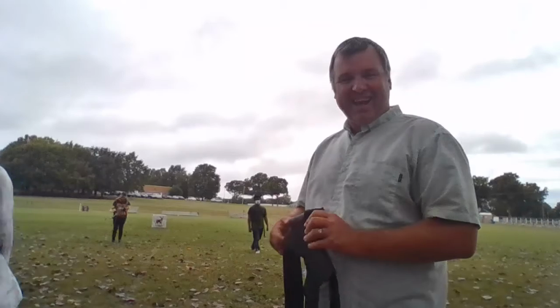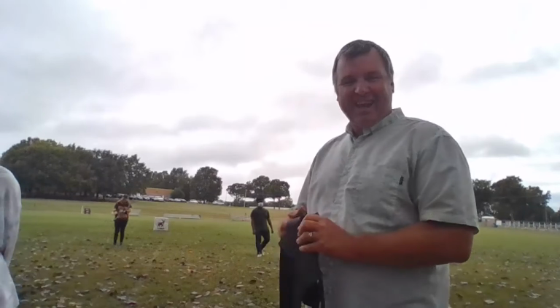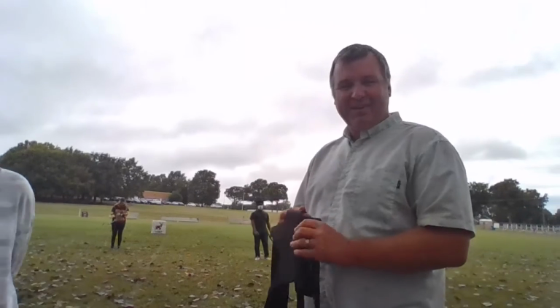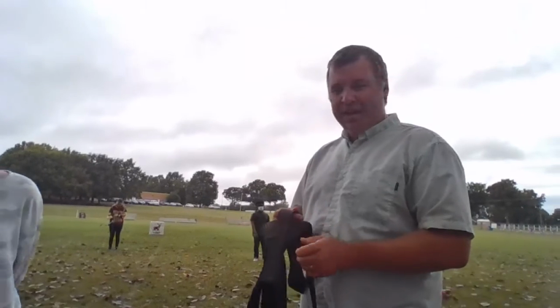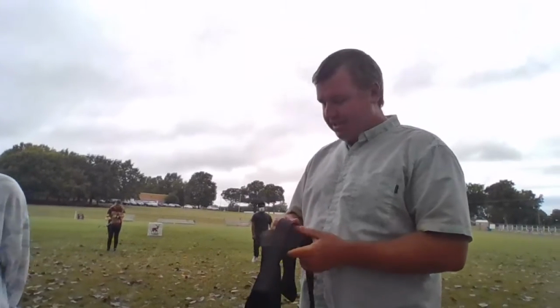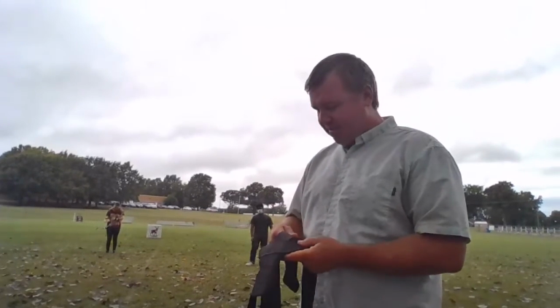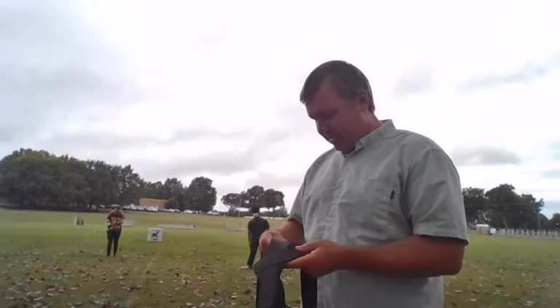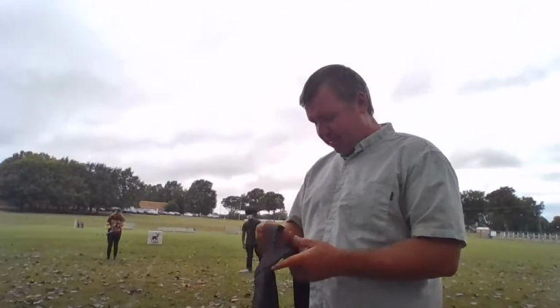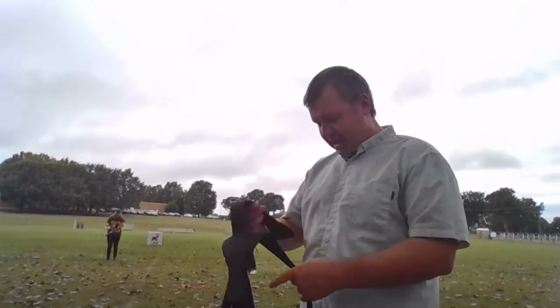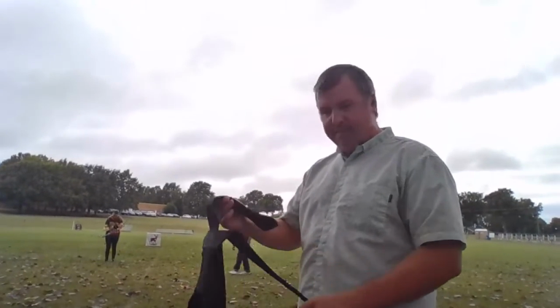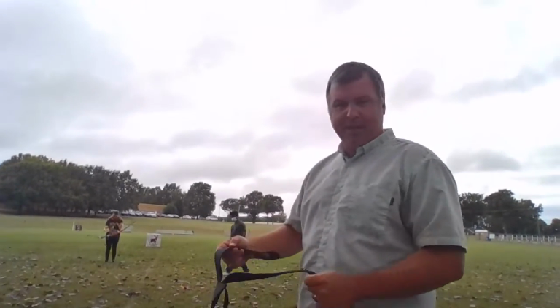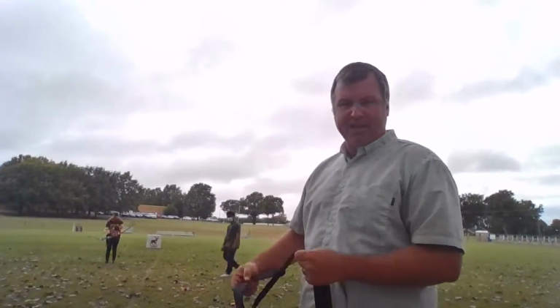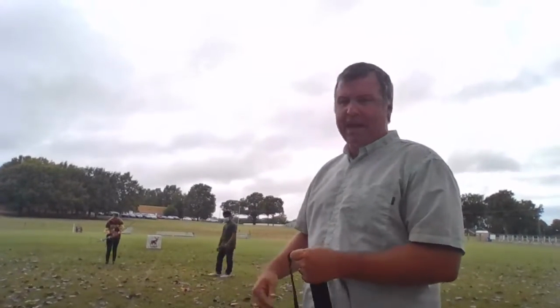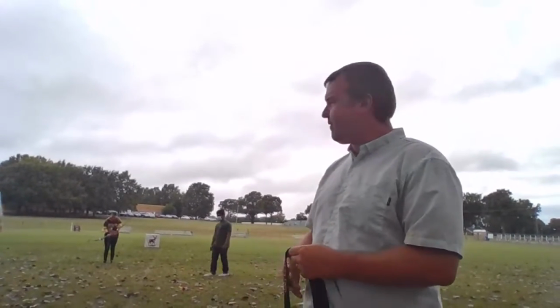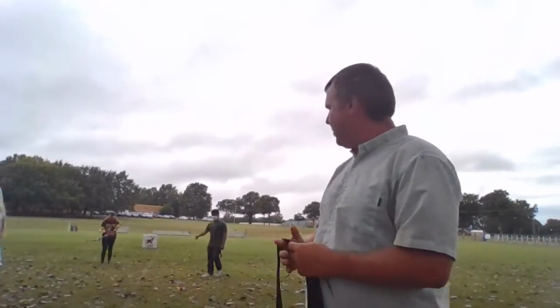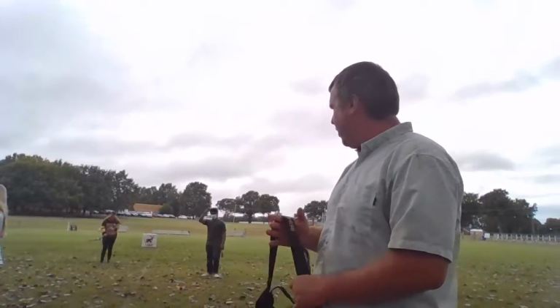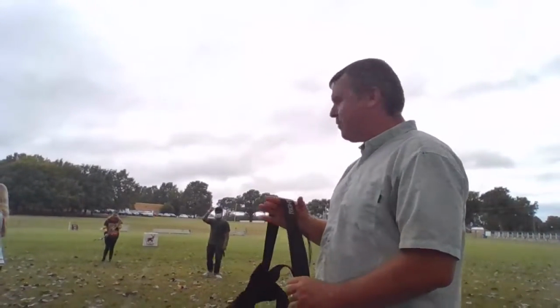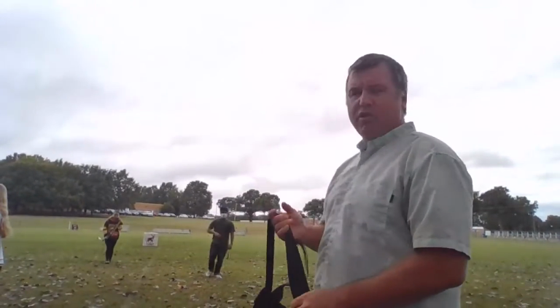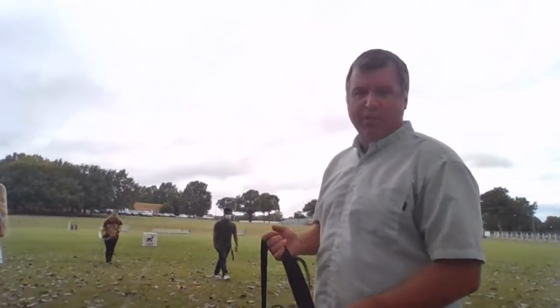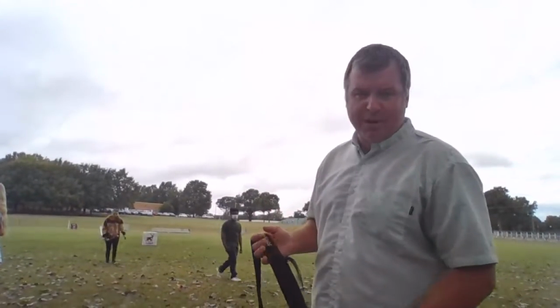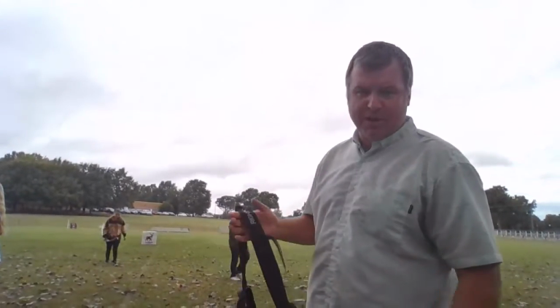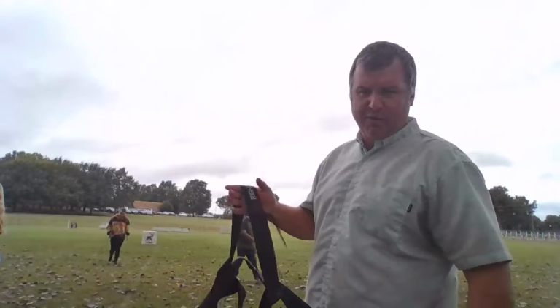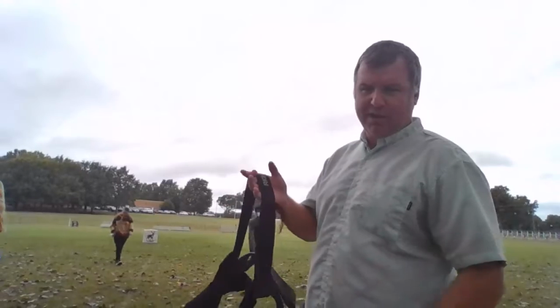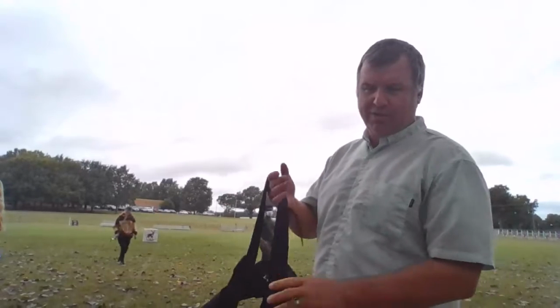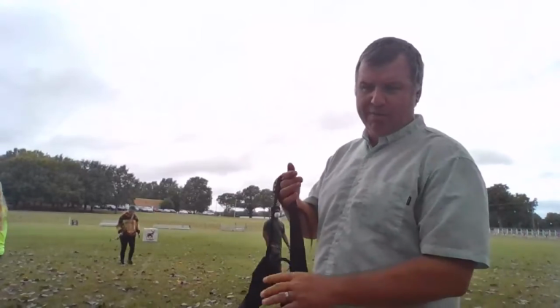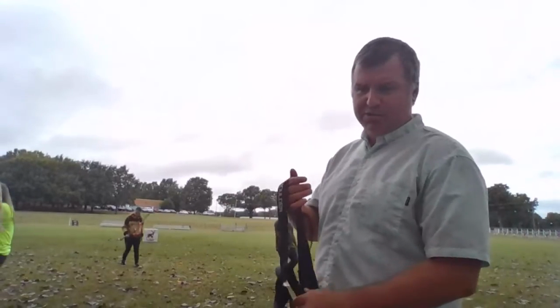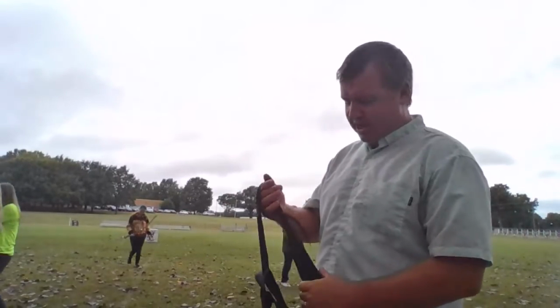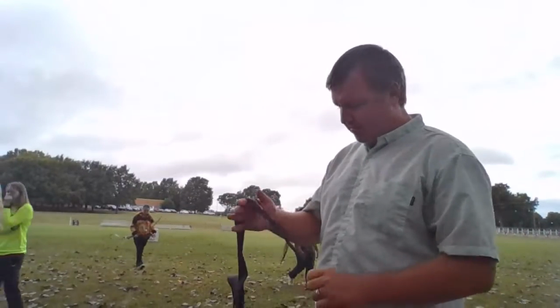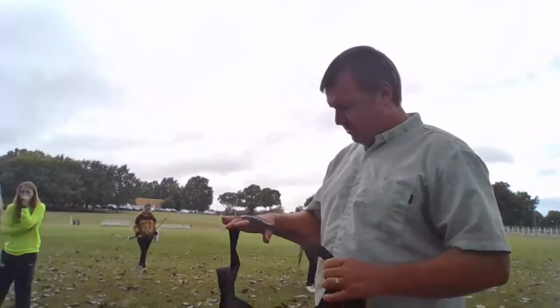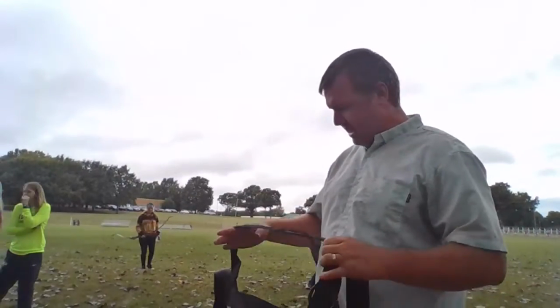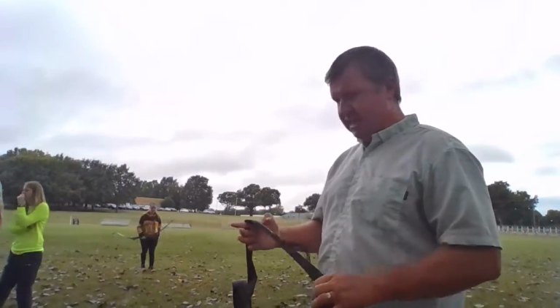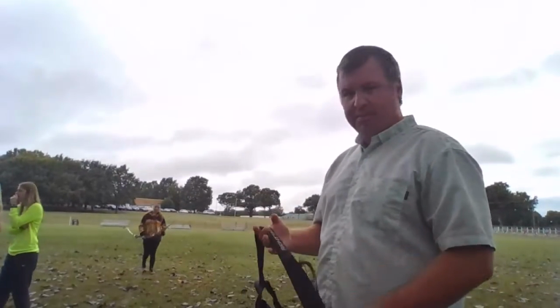Hey, what up, guys? Level 5, Covenant High, coming to you live from Del Roberto, formerly known as Robert Luttrell Stadium, which hangs the name.